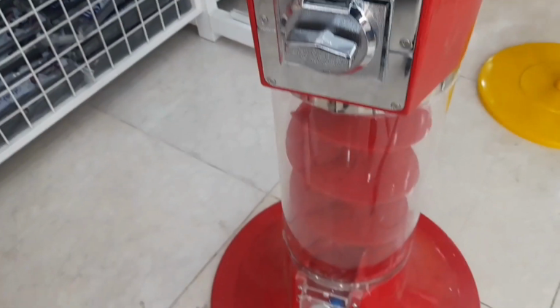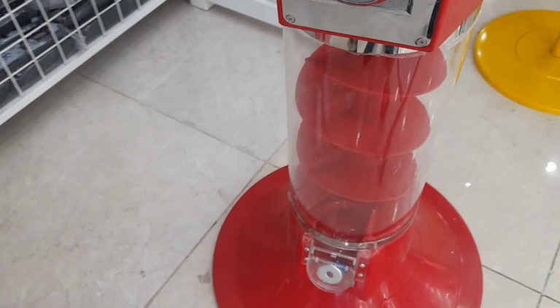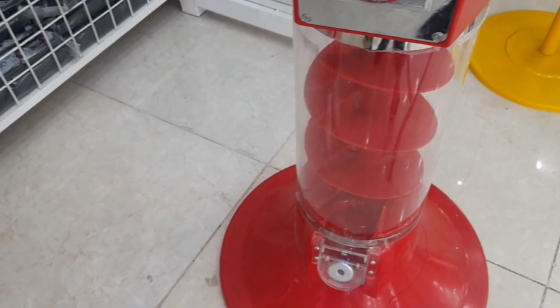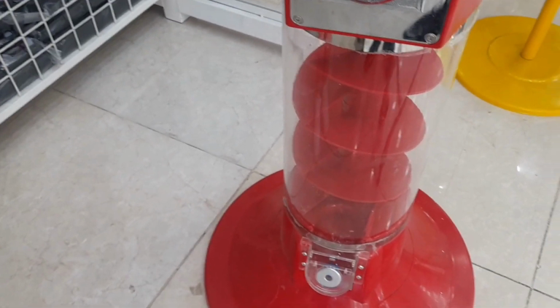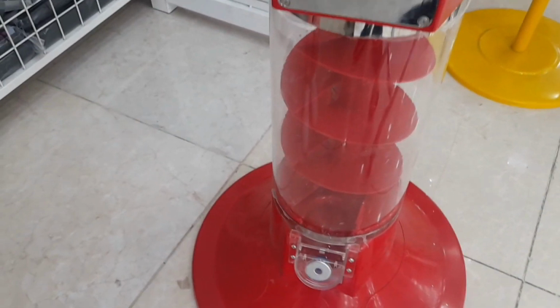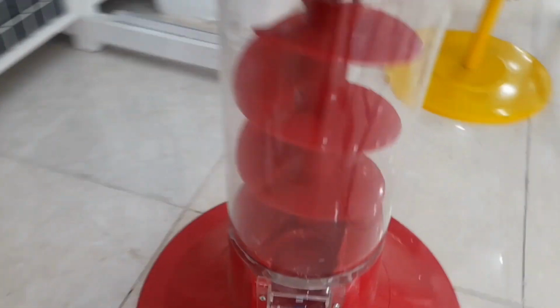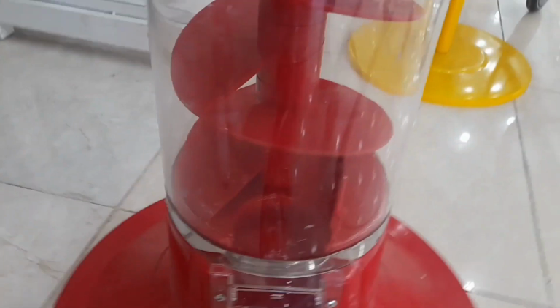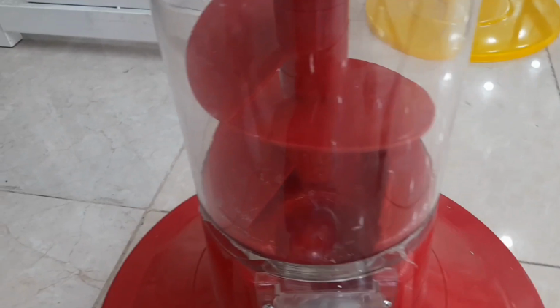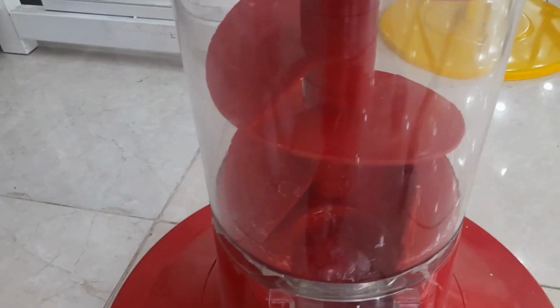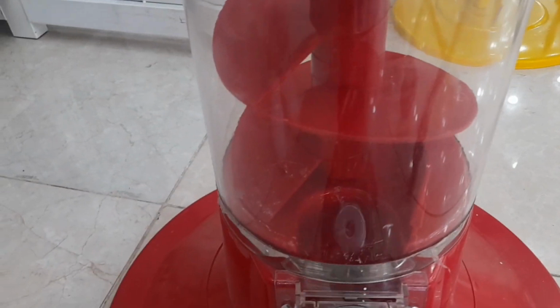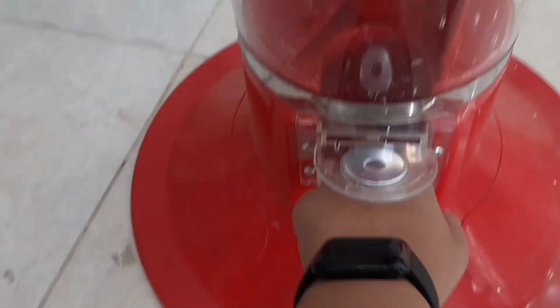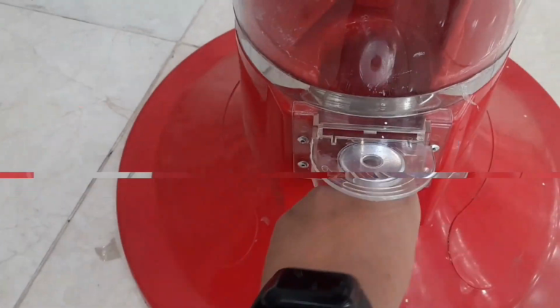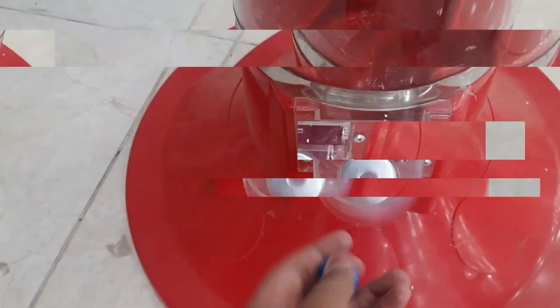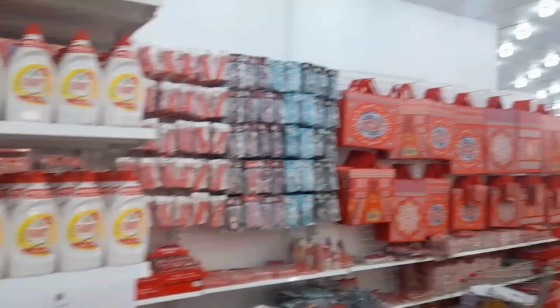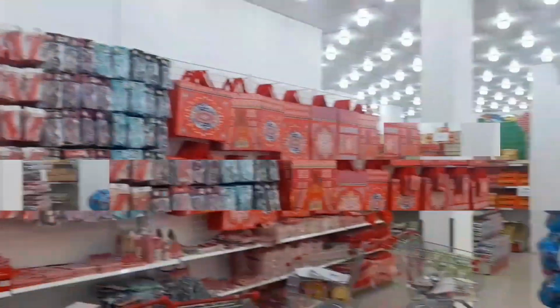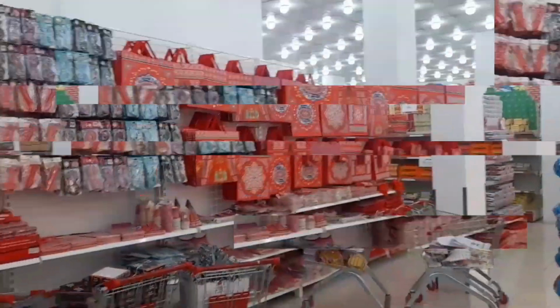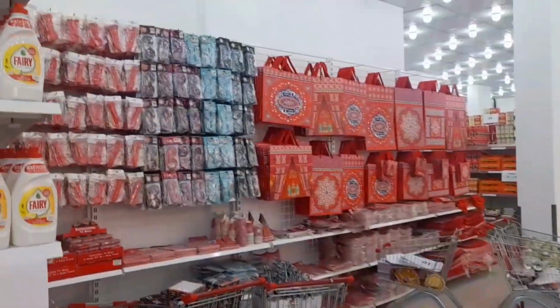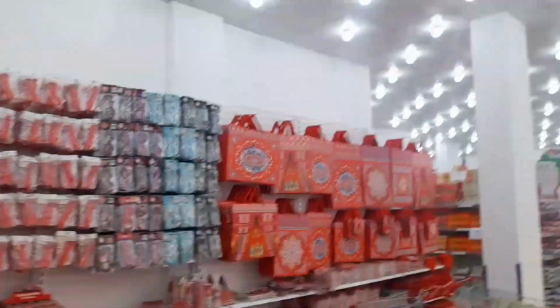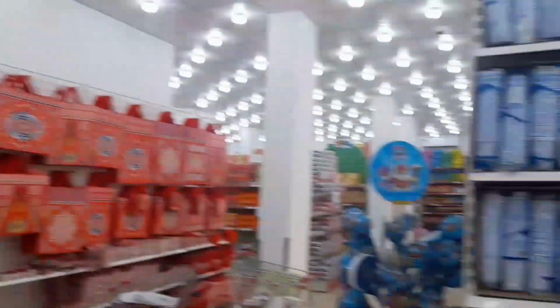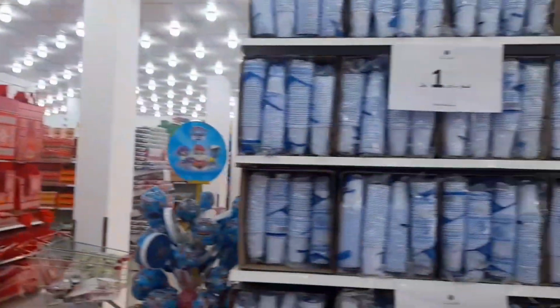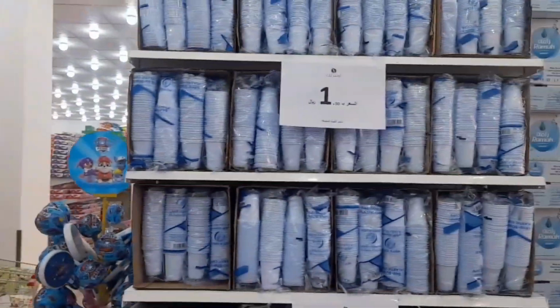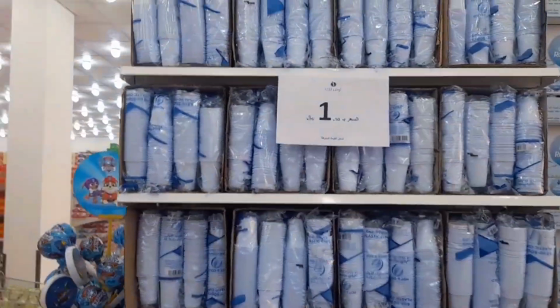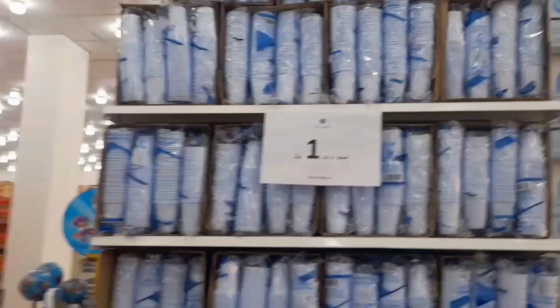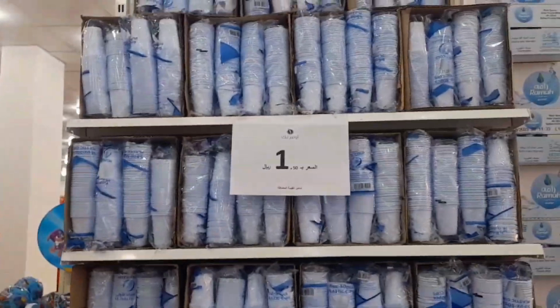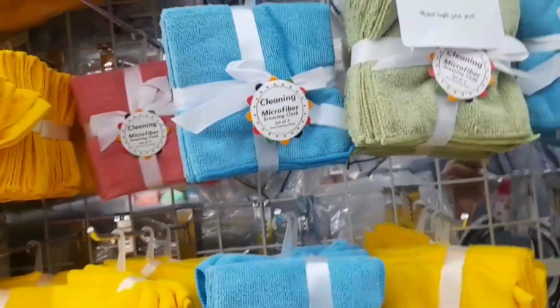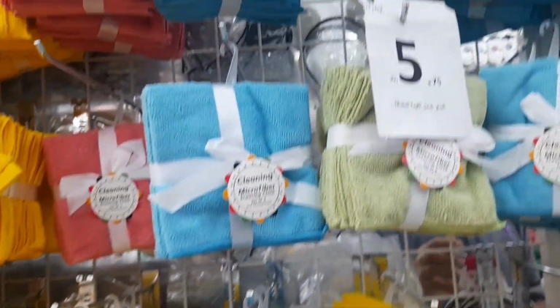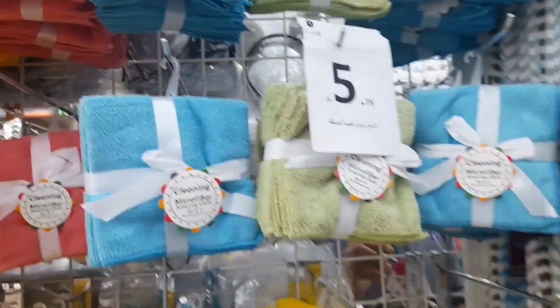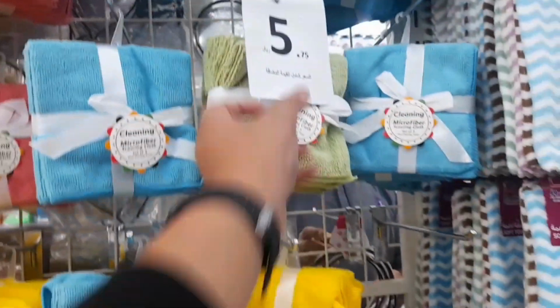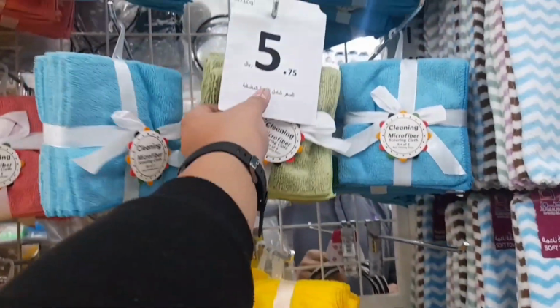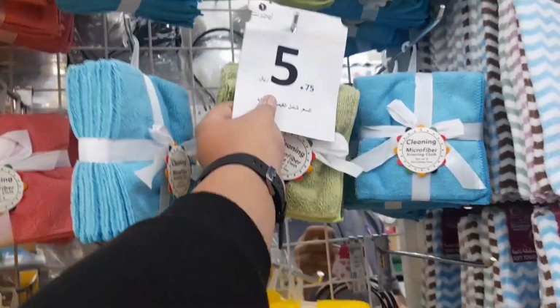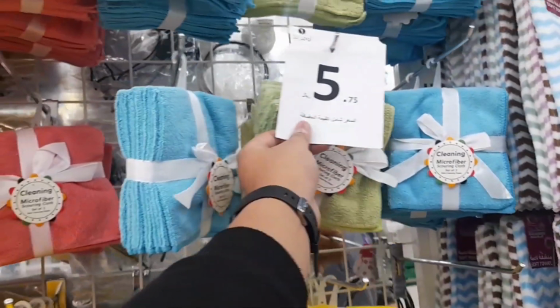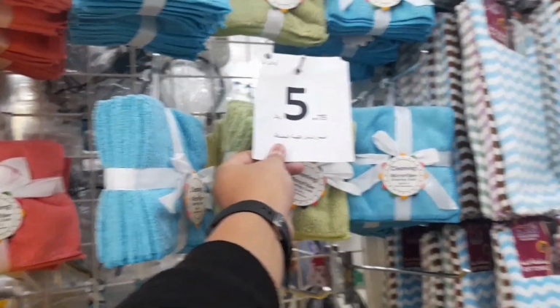We have found some great deals here. This is the price according to the quality — the pricing is very reasonable.